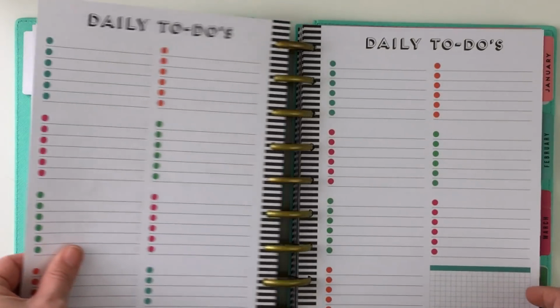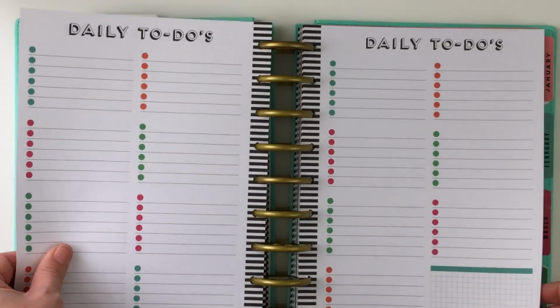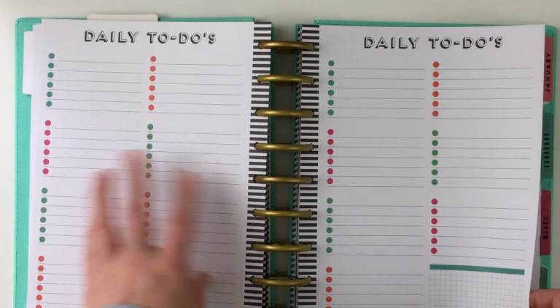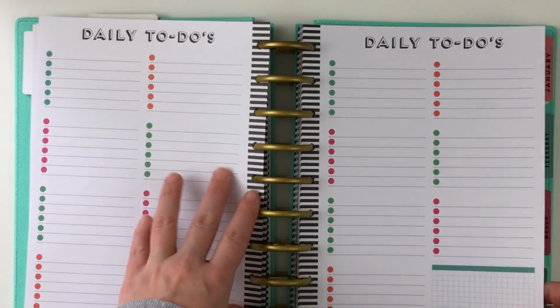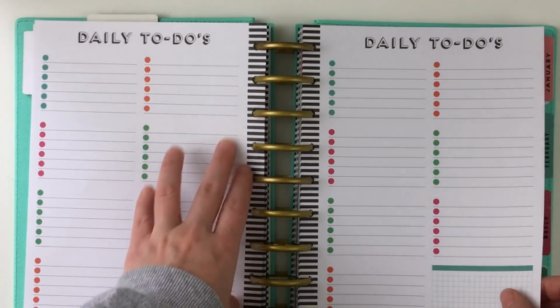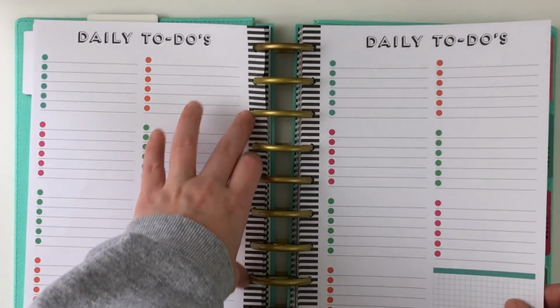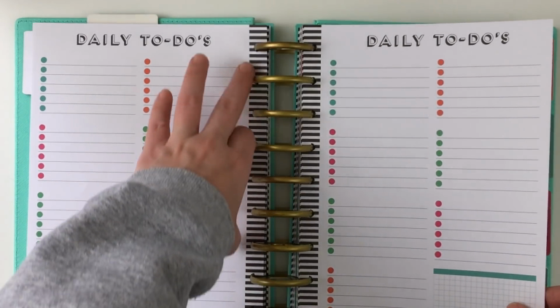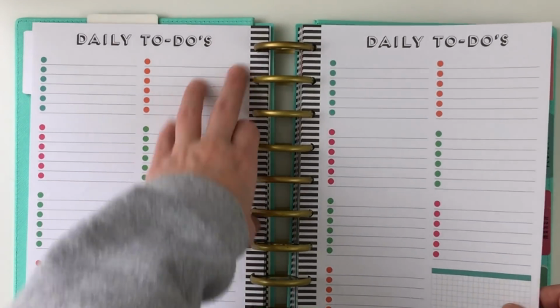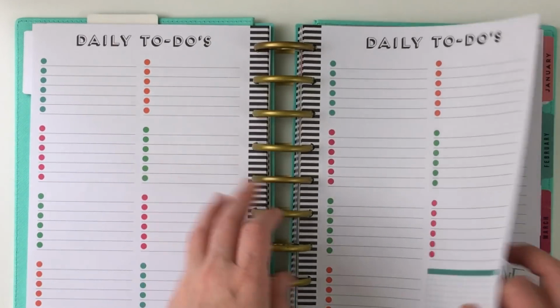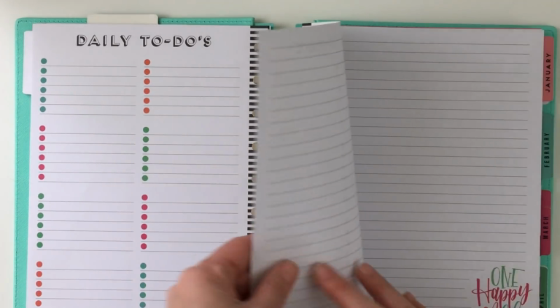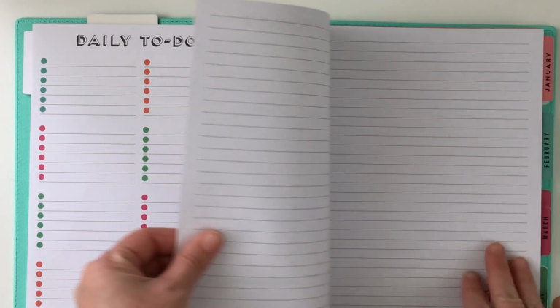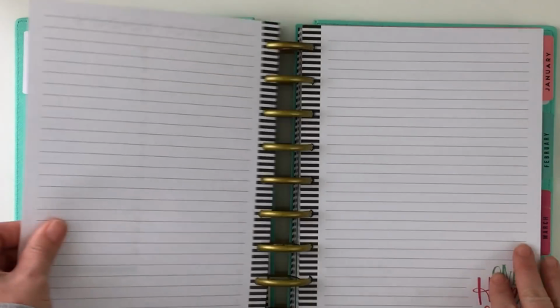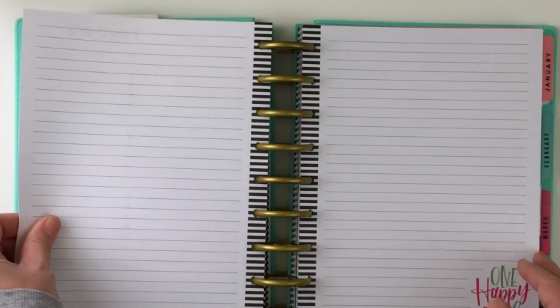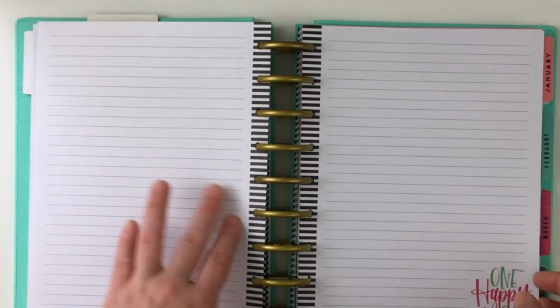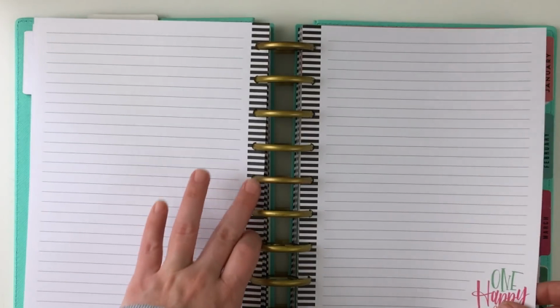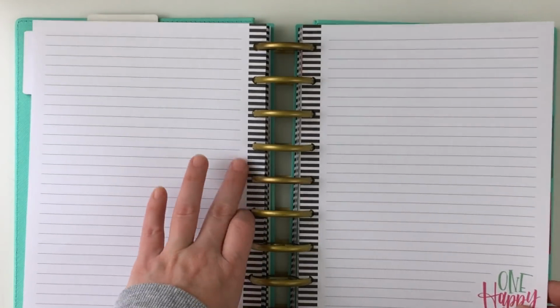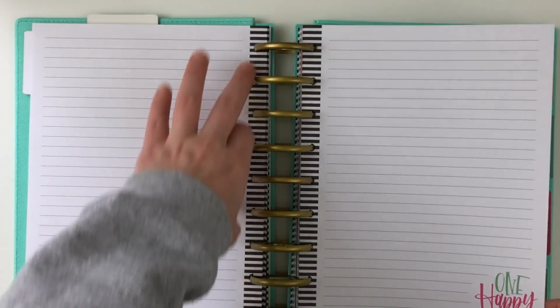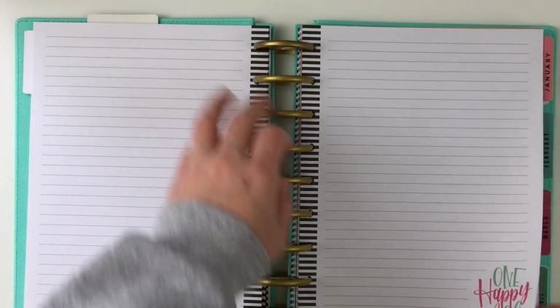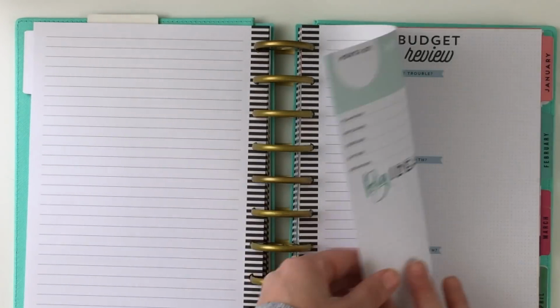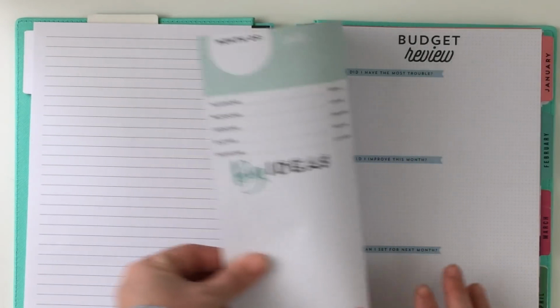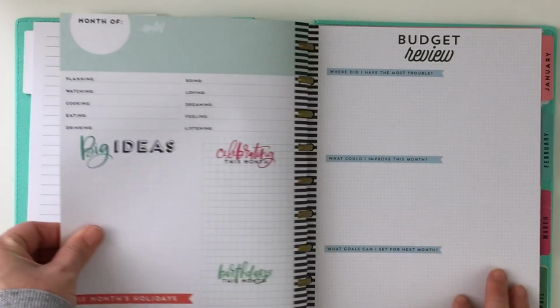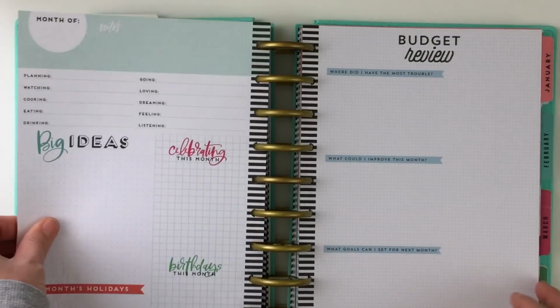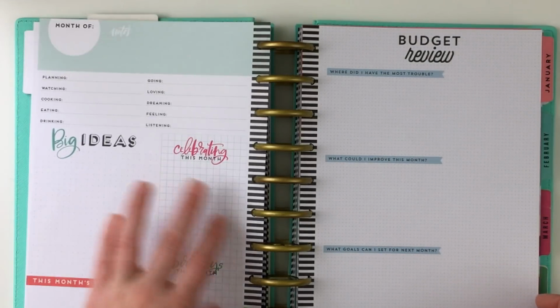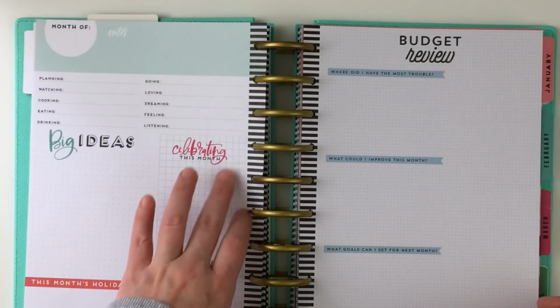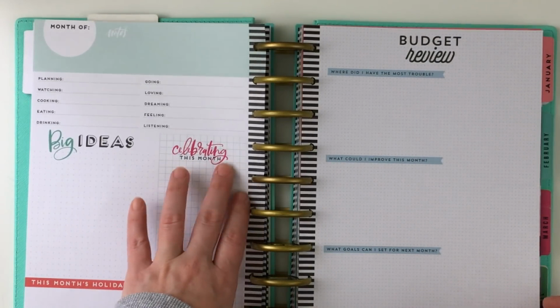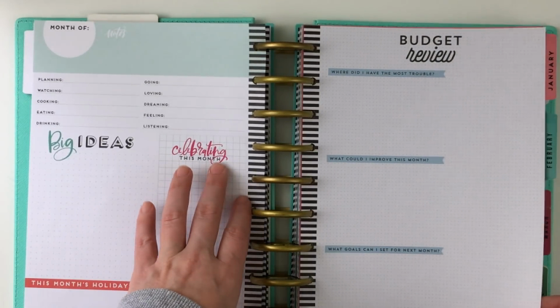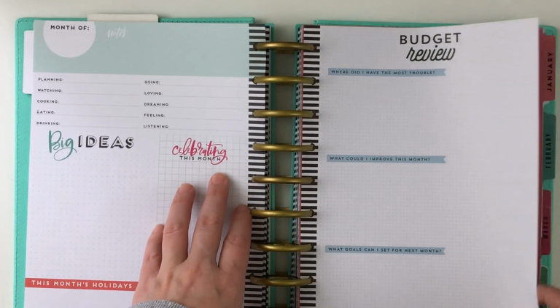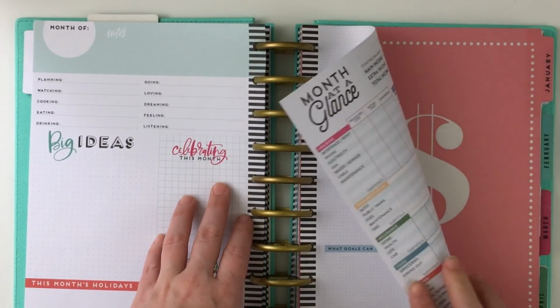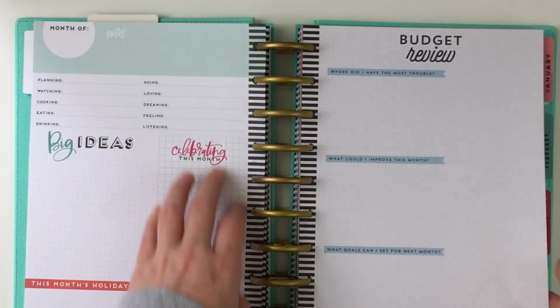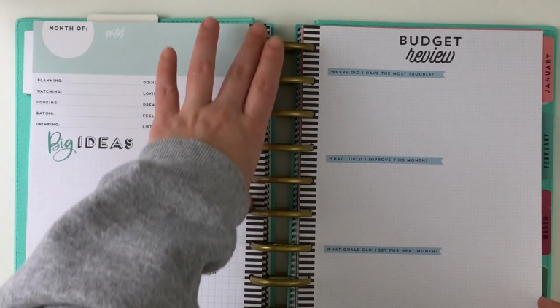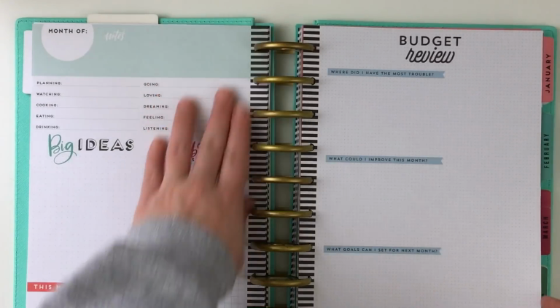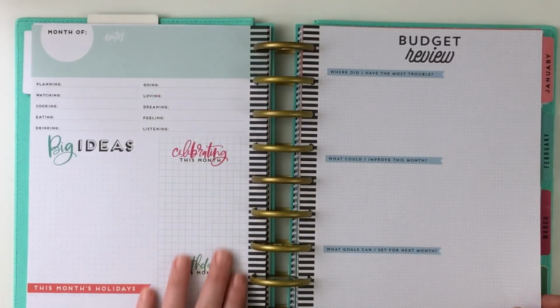For every month there are 31 sets of to-do lists so that you can make a to-do list every single day, which I thought was really cool. And then if you flip, there are just some note pages and then some ideas — and then this is the budget review, so this is where my budget parts start.